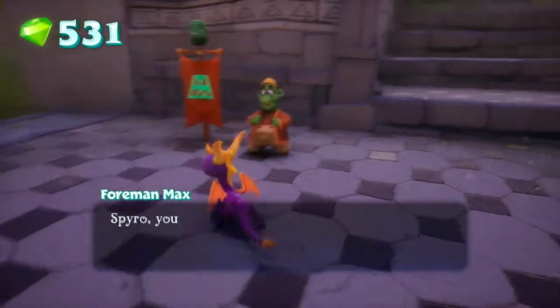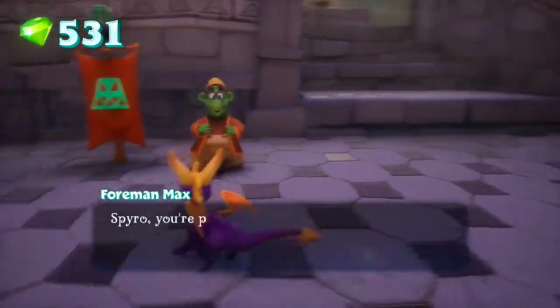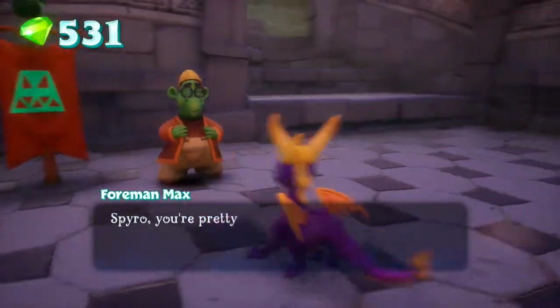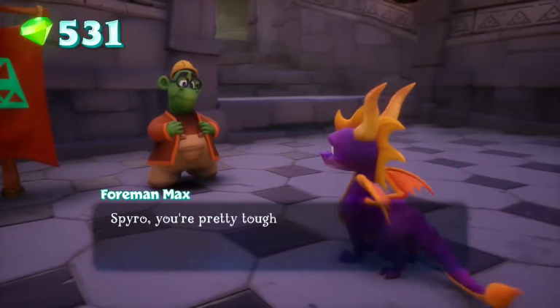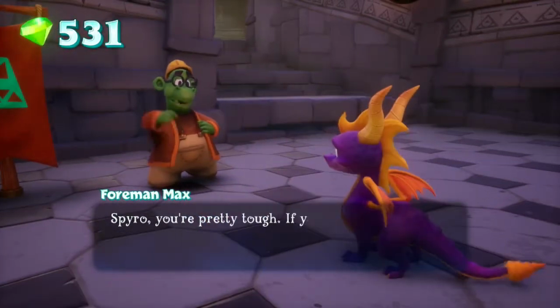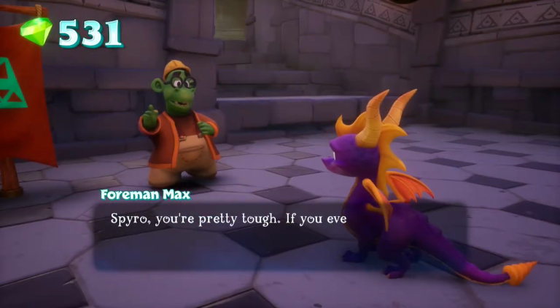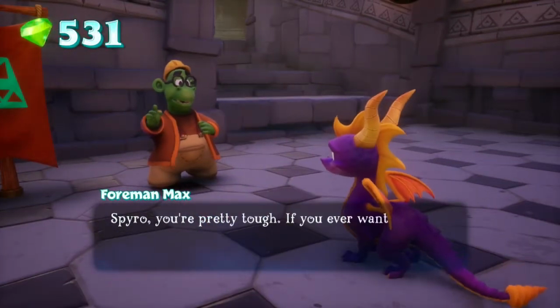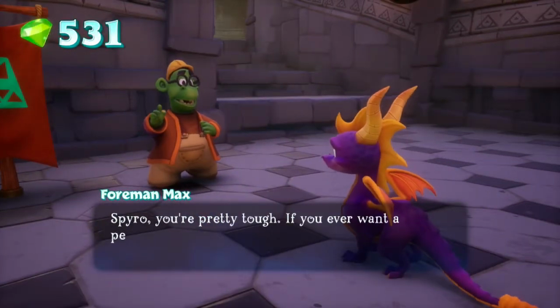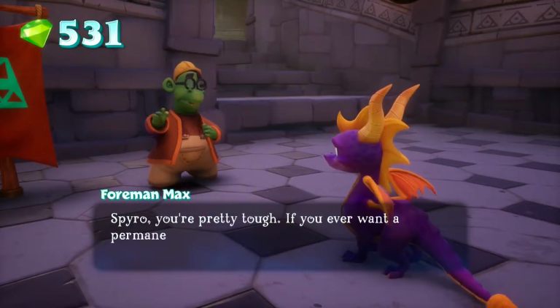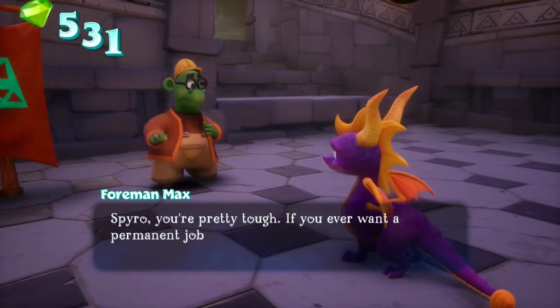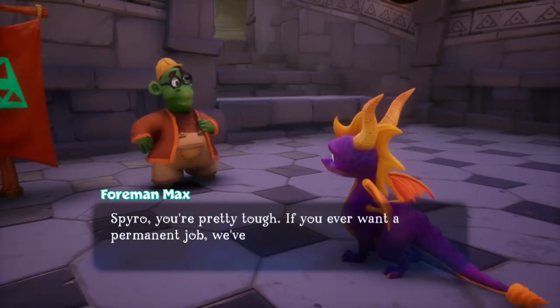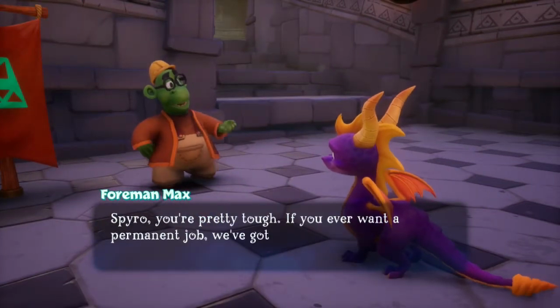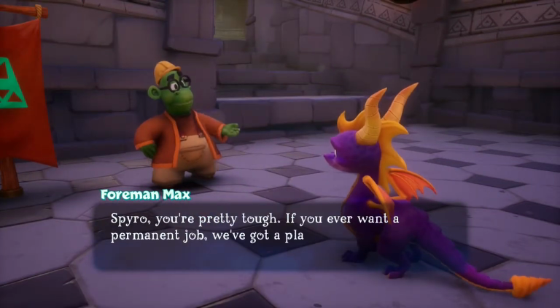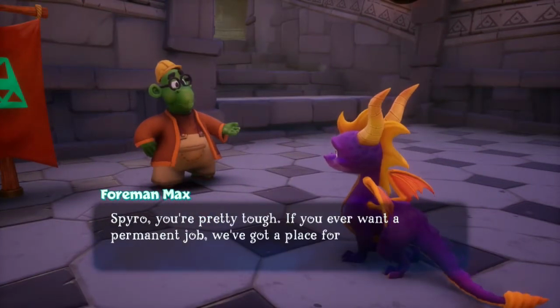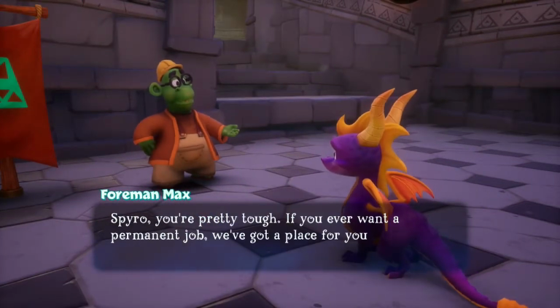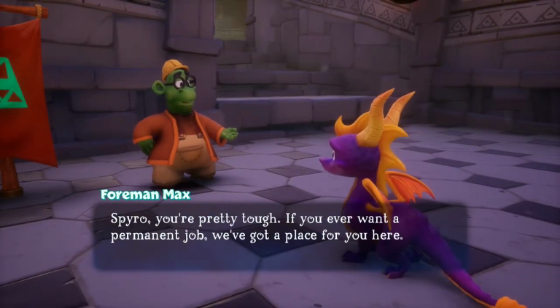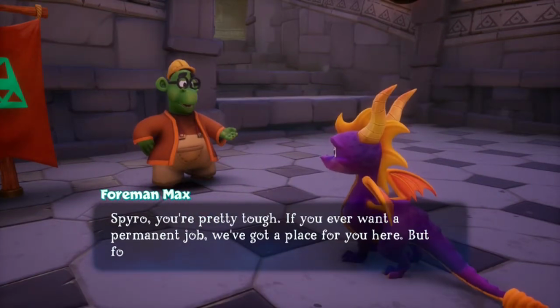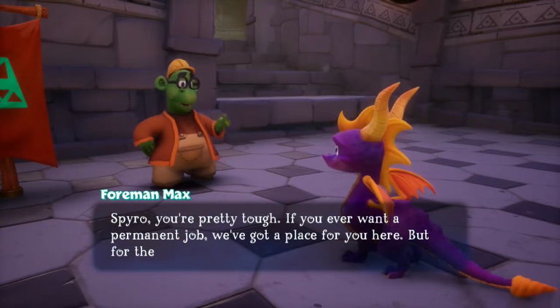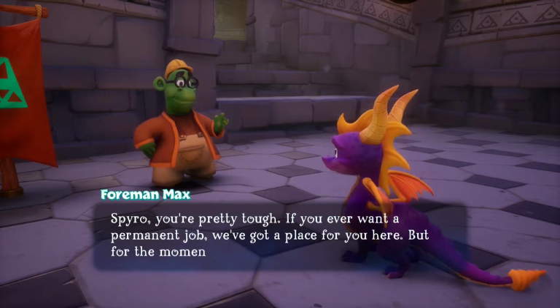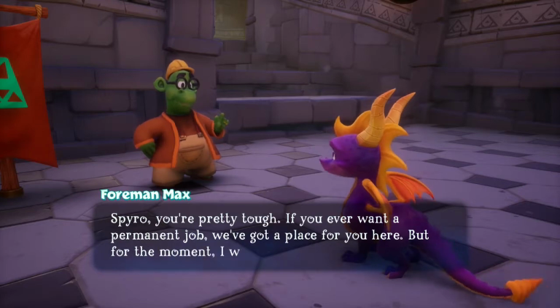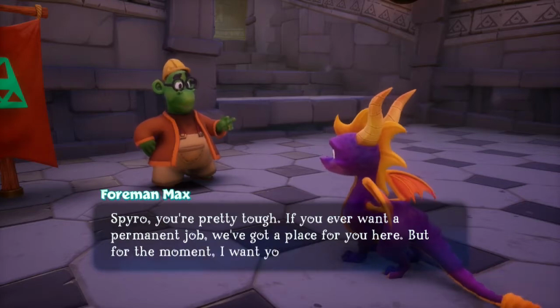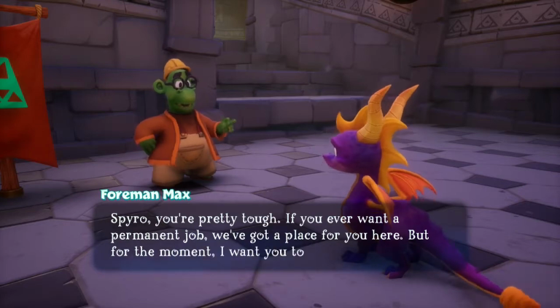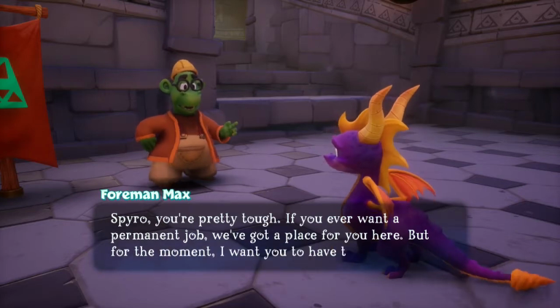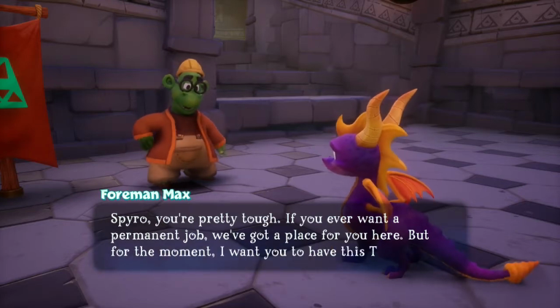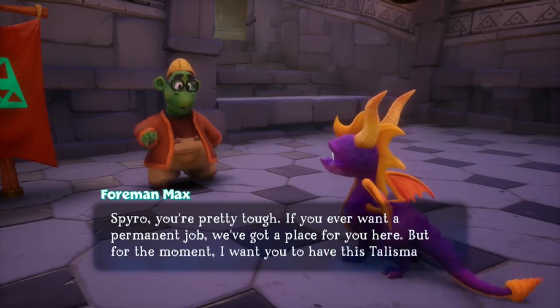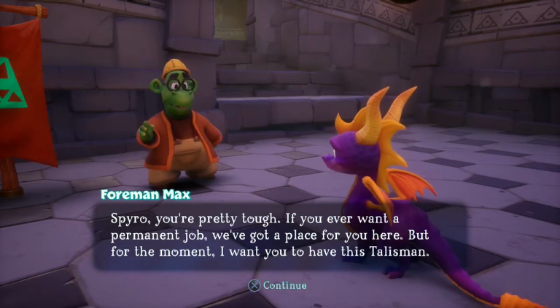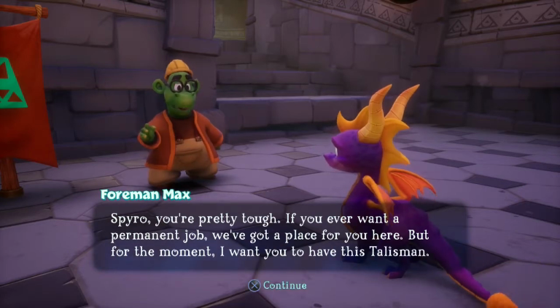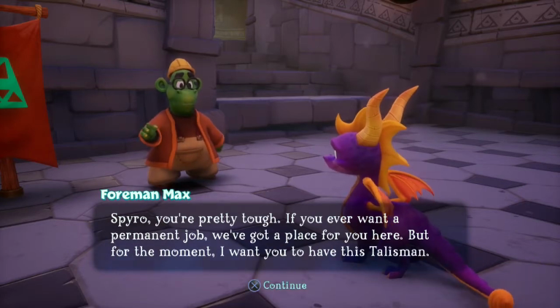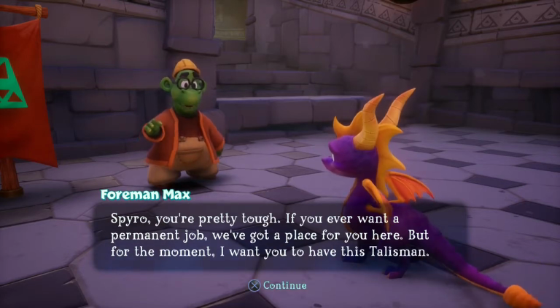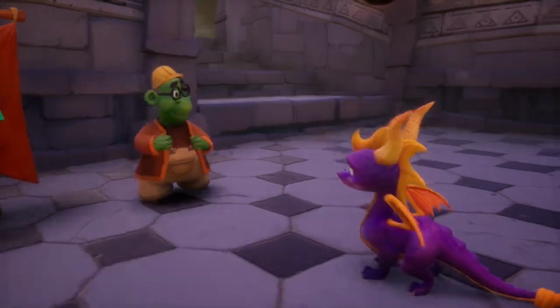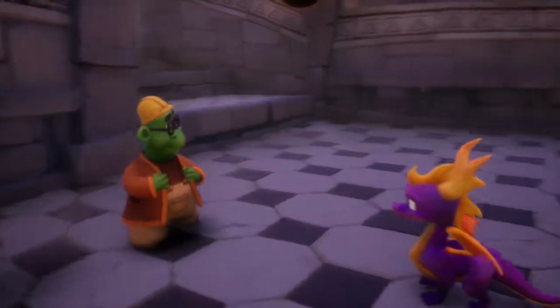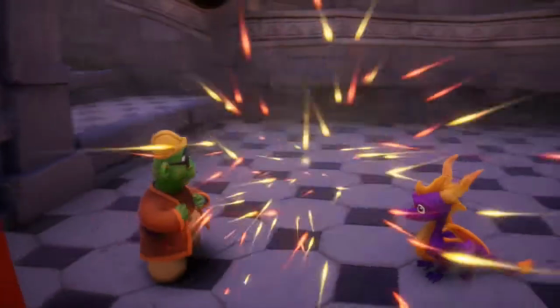NPC: 'Spyro, you're pretty tough. If you ever want a permanent job, we've got a place for you here. But for the moment, I want you to have this talisman.' Well, that was easy.